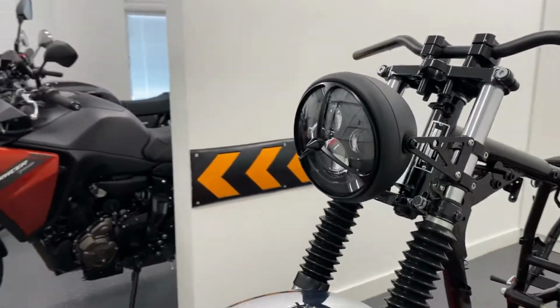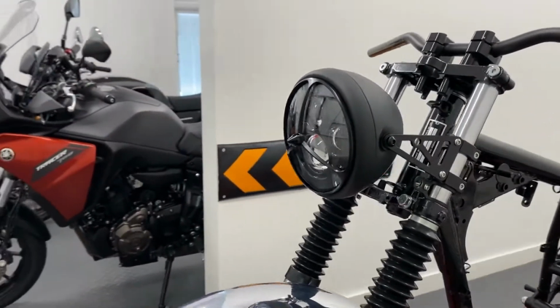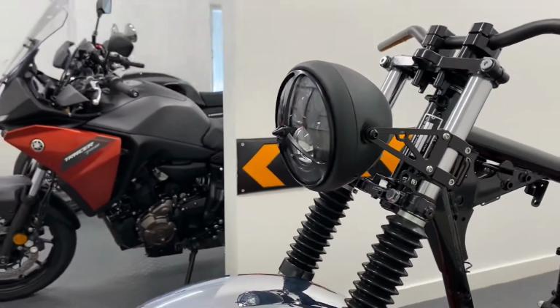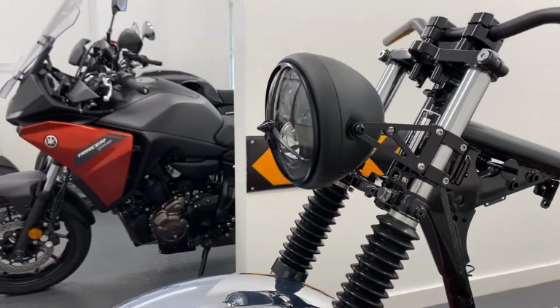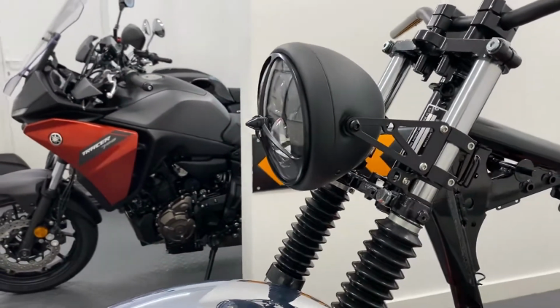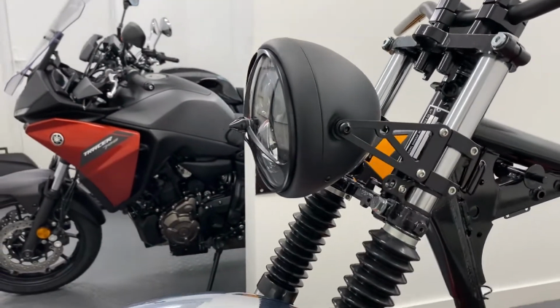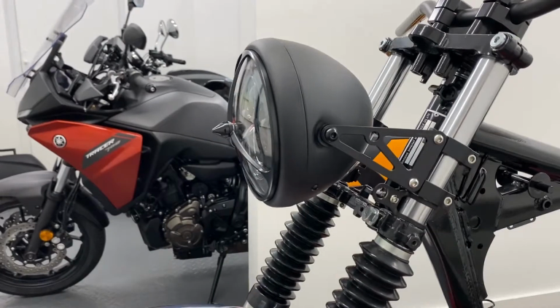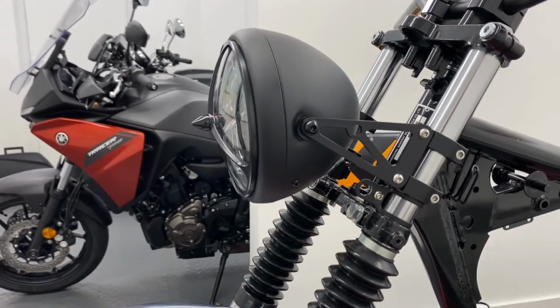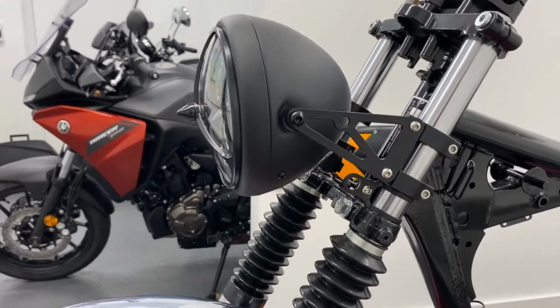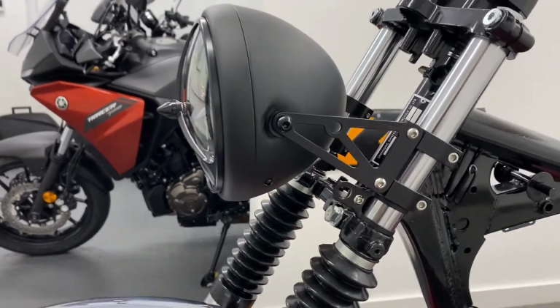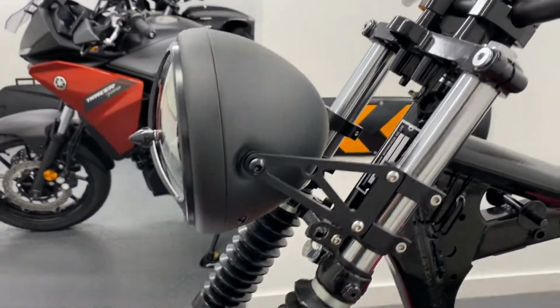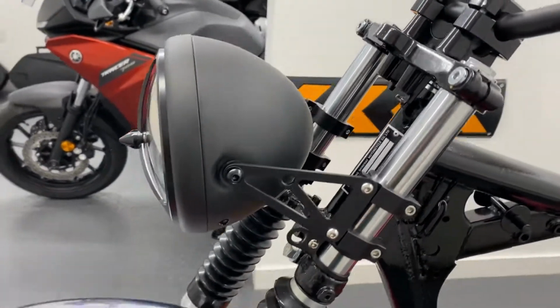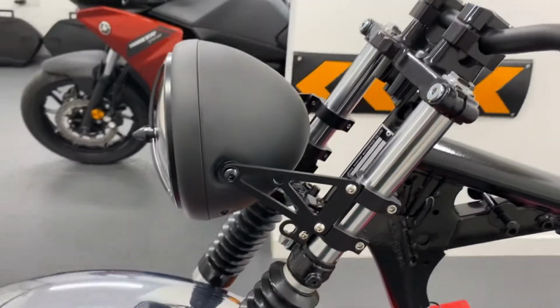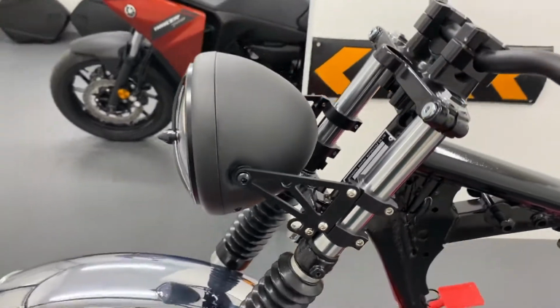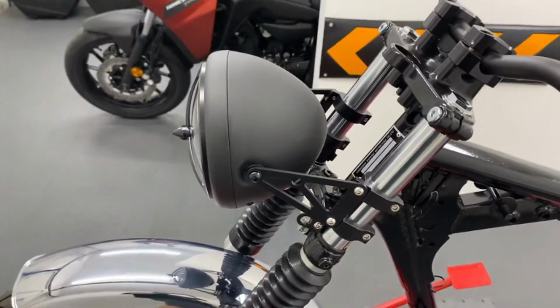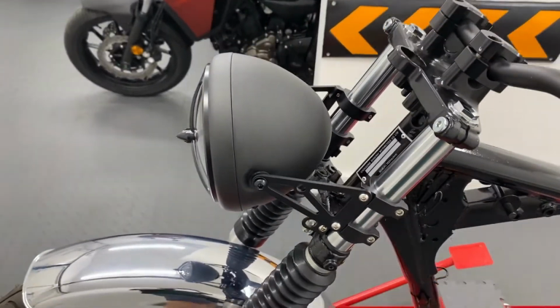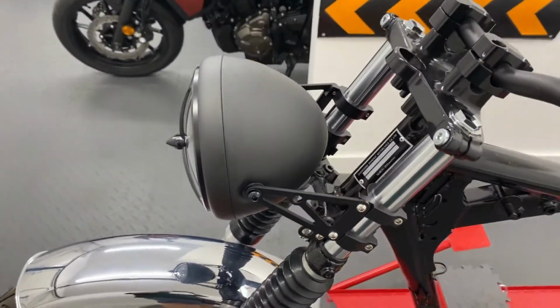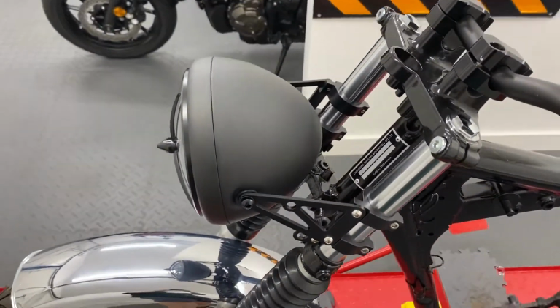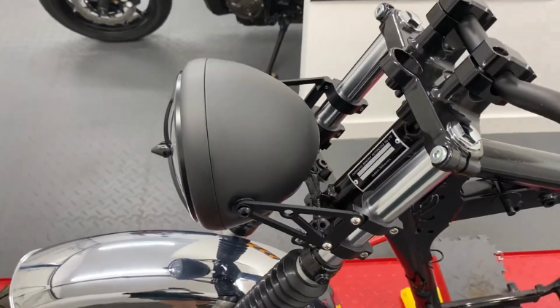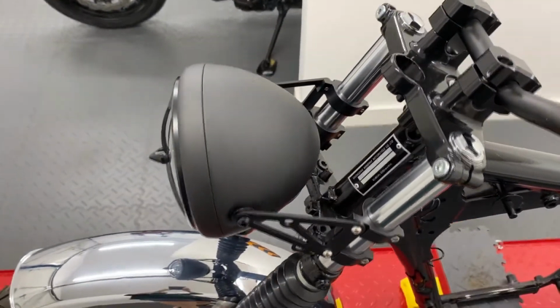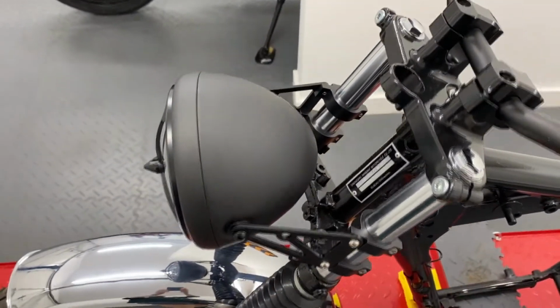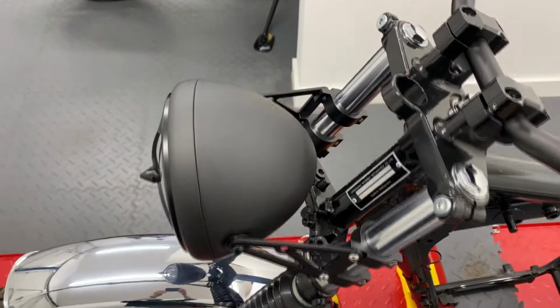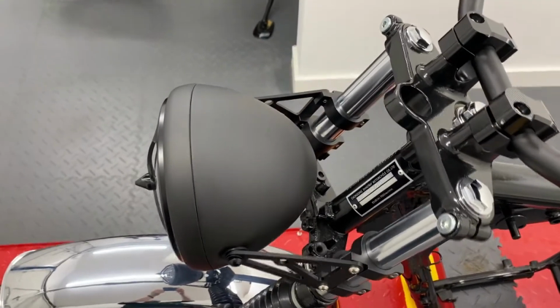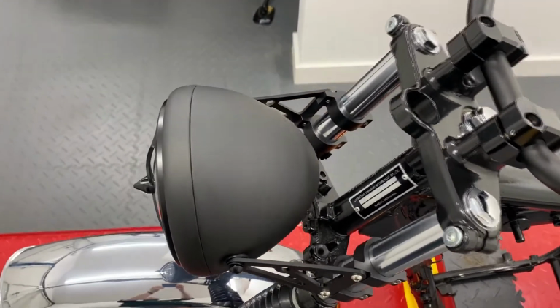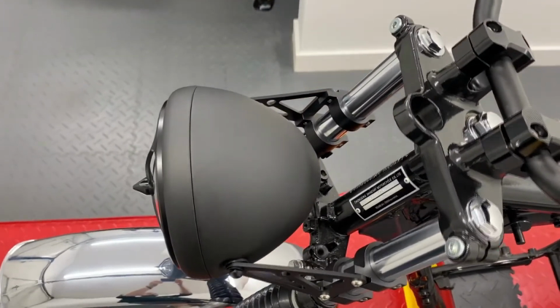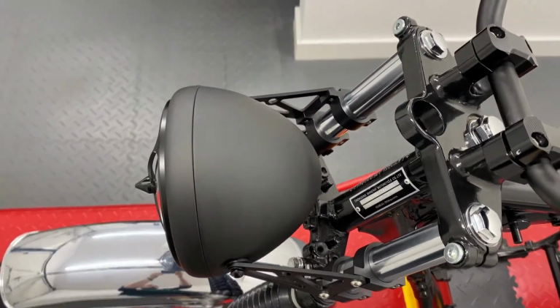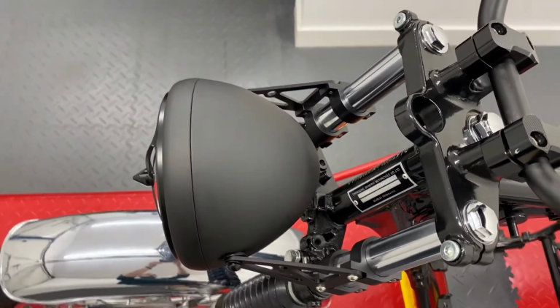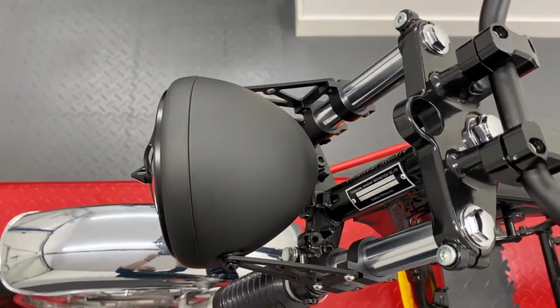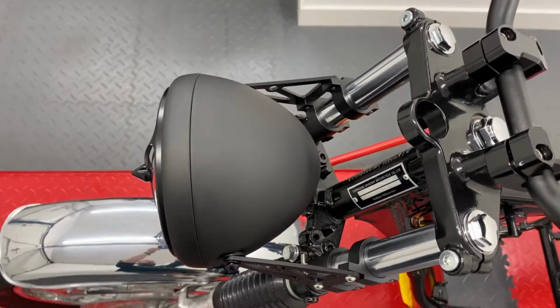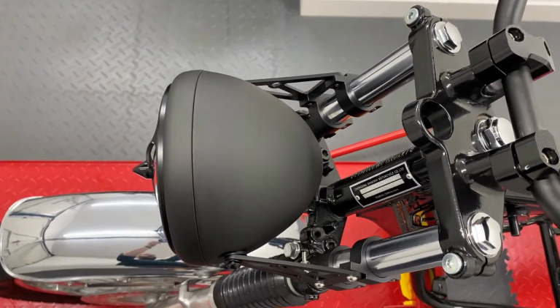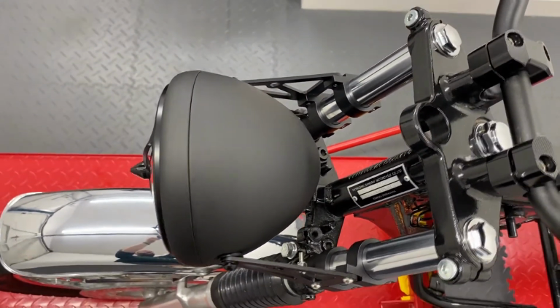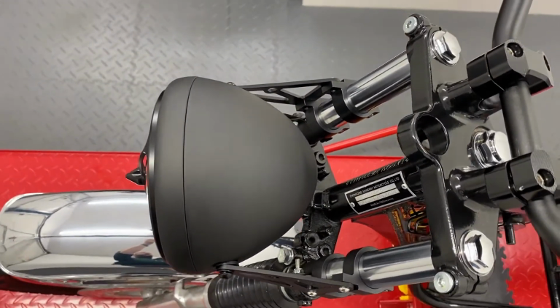They're very stylish, well made and durable. Plus they come in a range of finishes, be it gloss or matte black metal, chrome, or a mixture of black with chrome bezel.